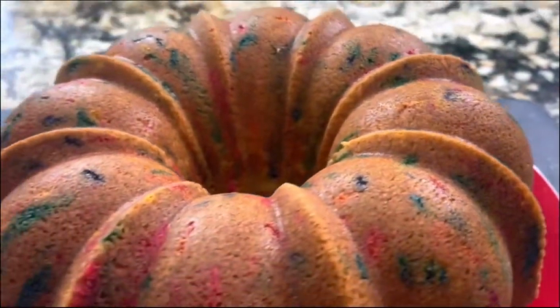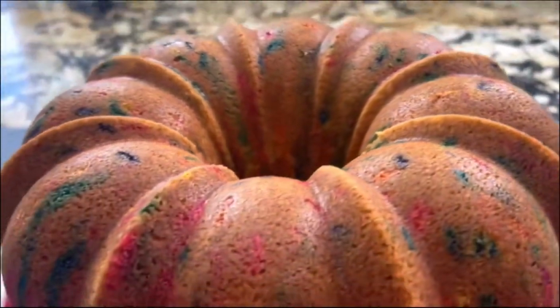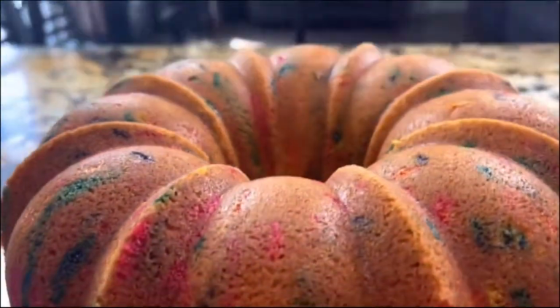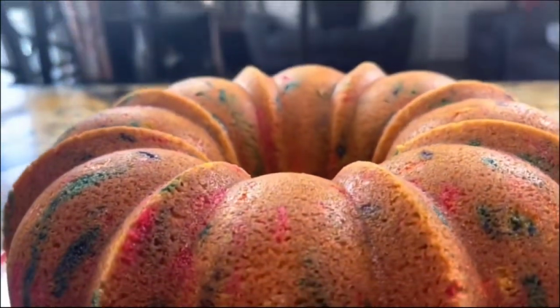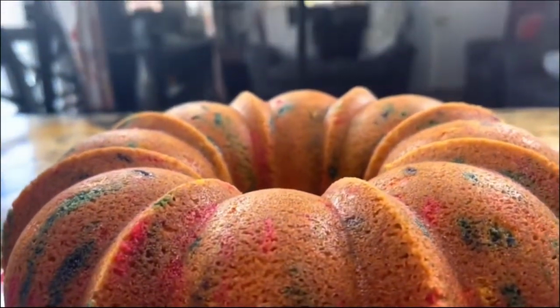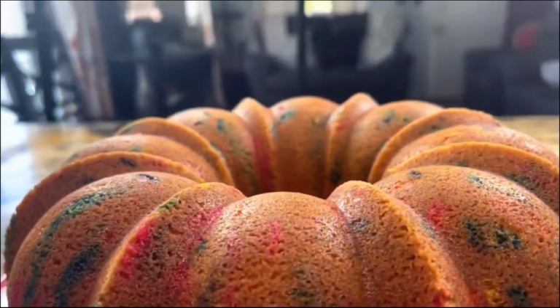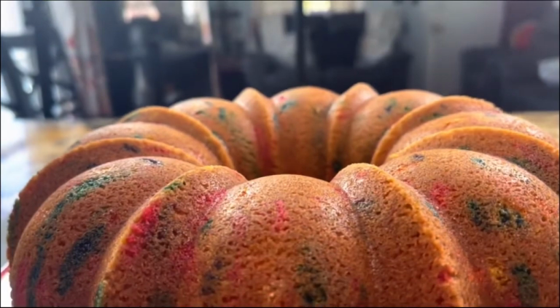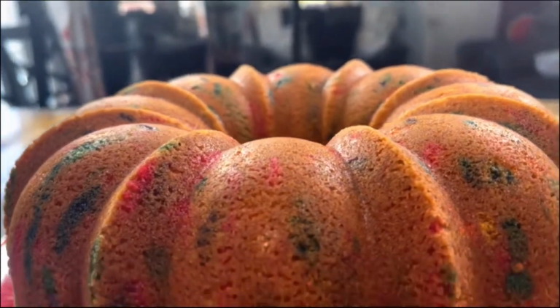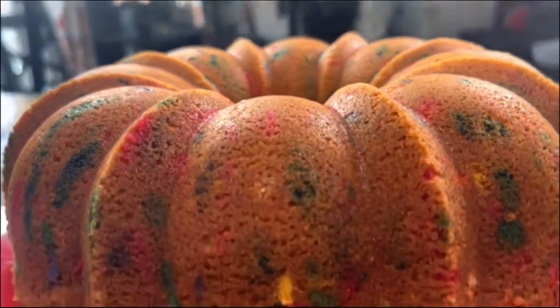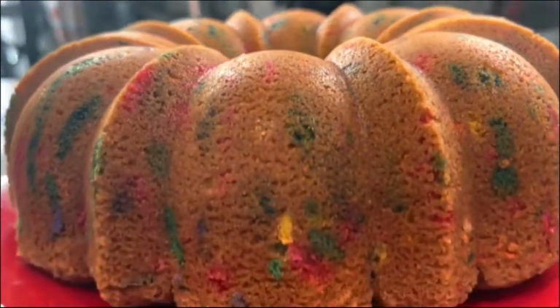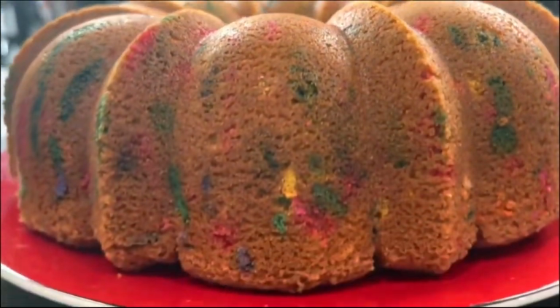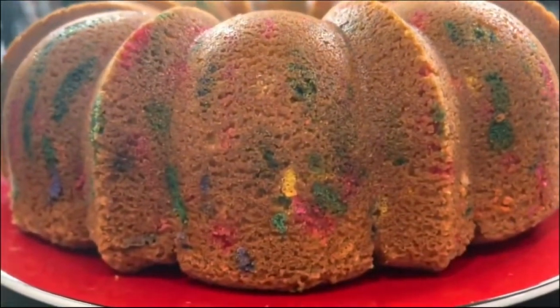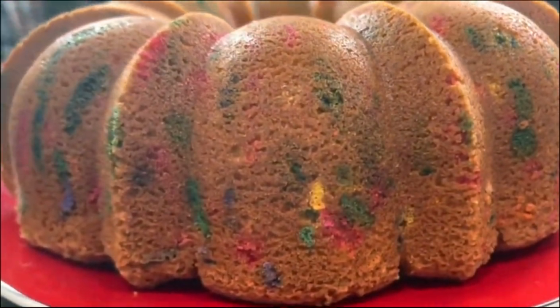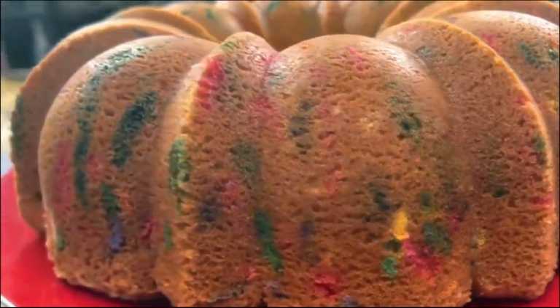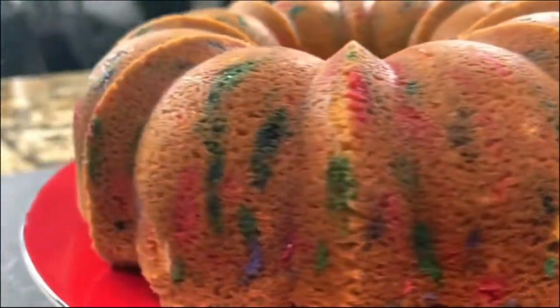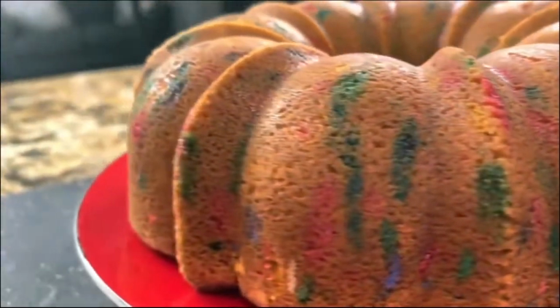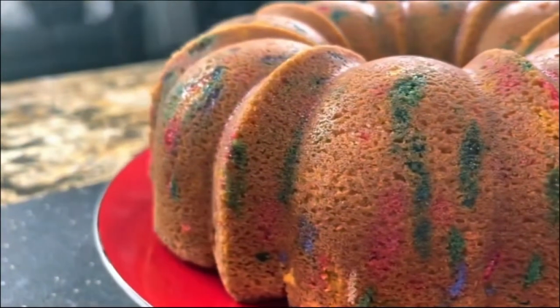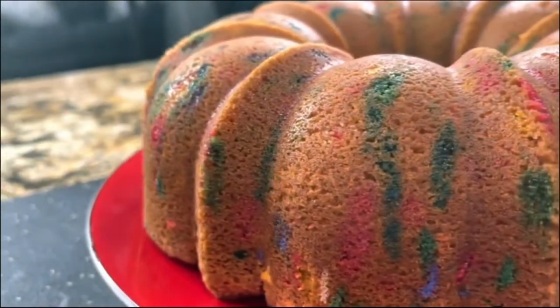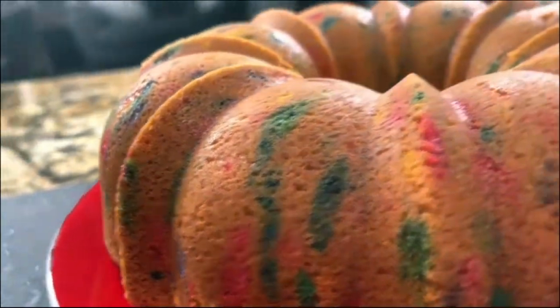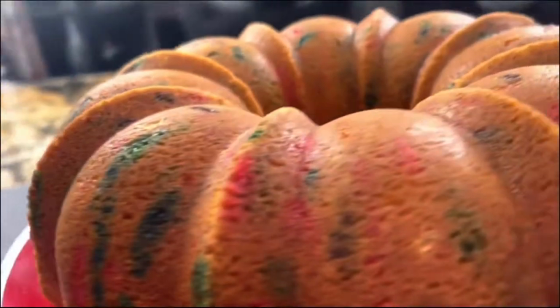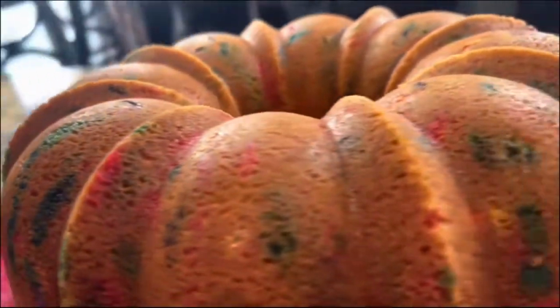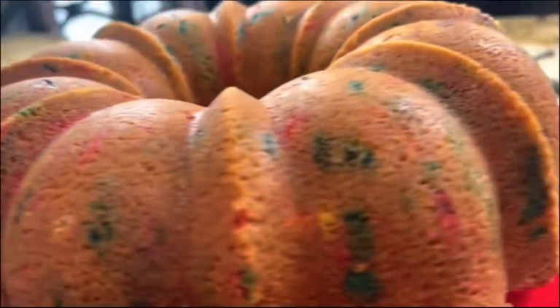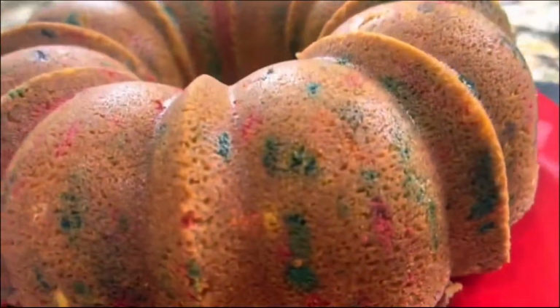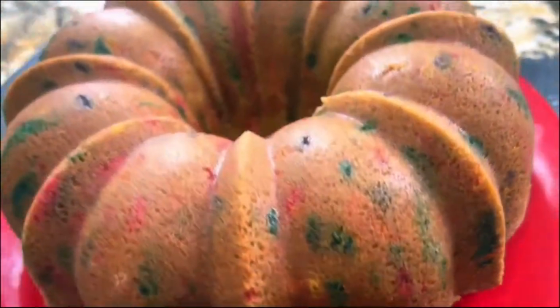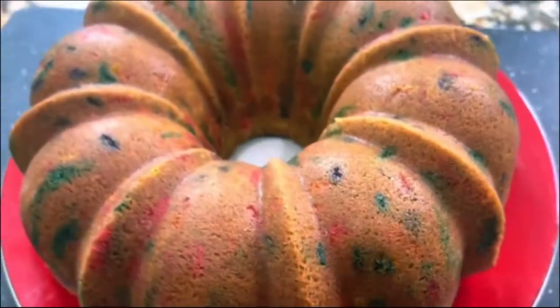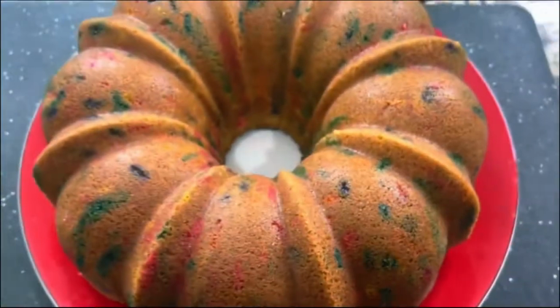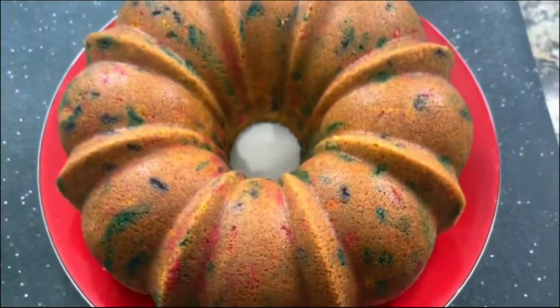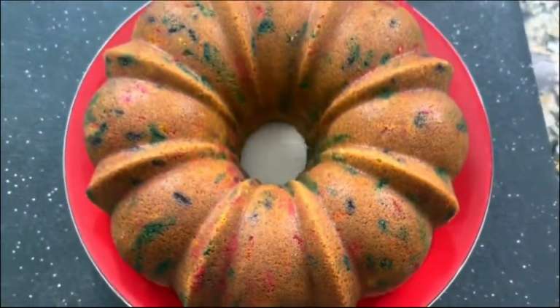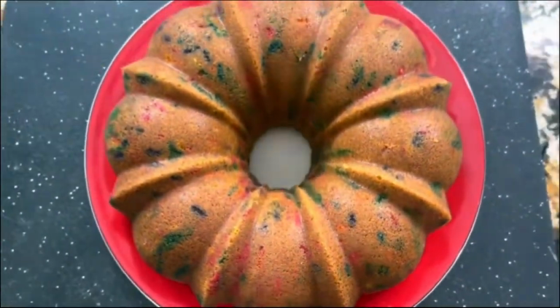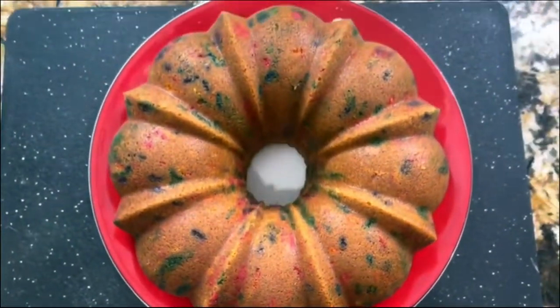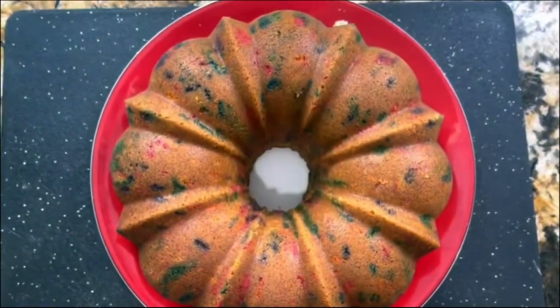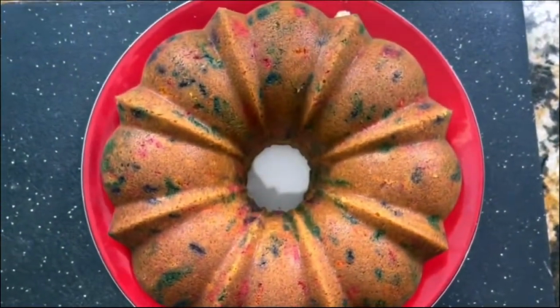I'm going to let it rest so that it comes to room temperature, and then let's make the delicious and amazing cream cheese frosting.